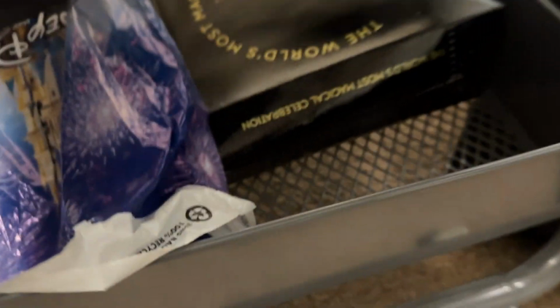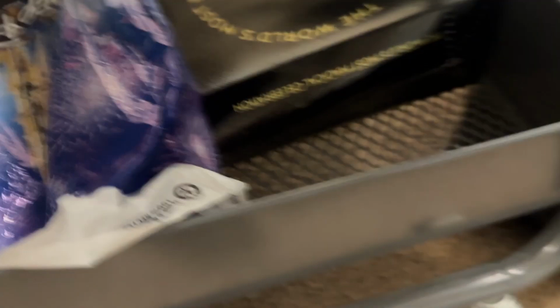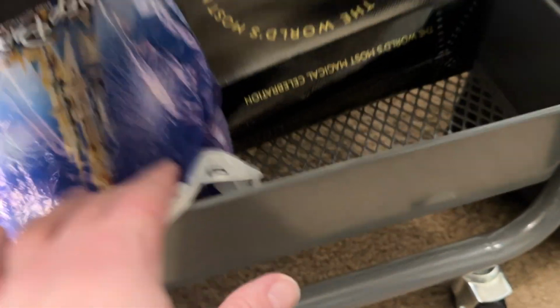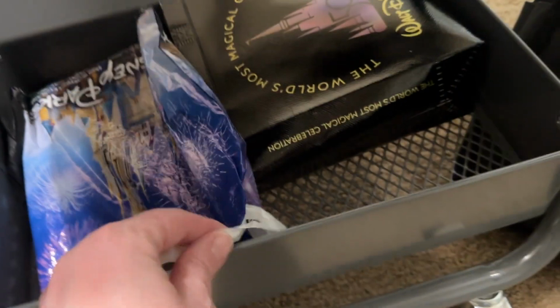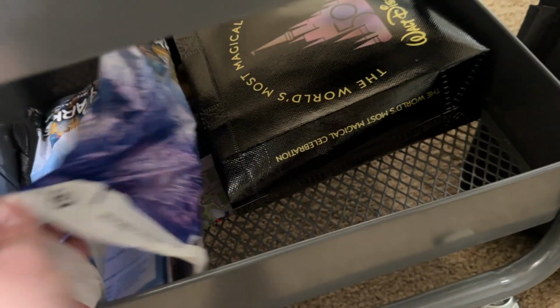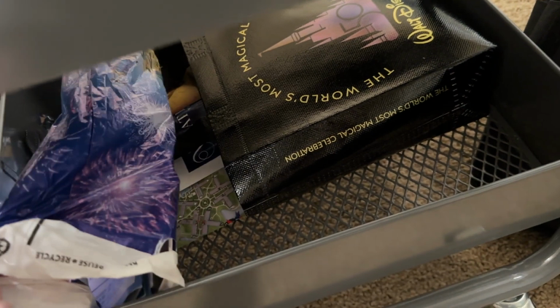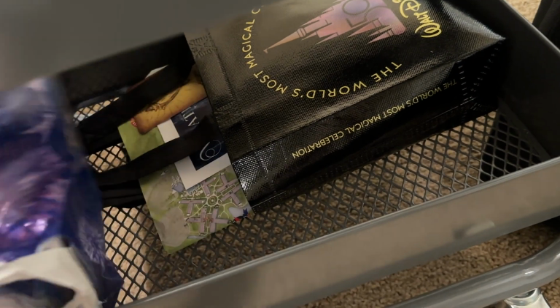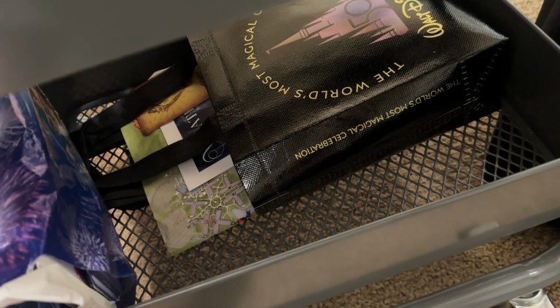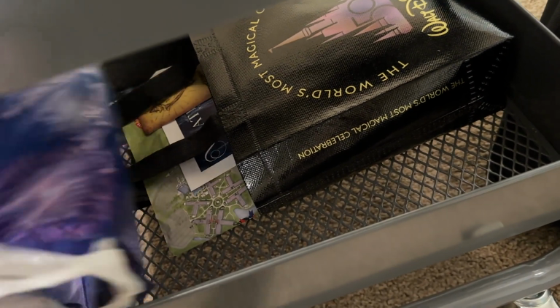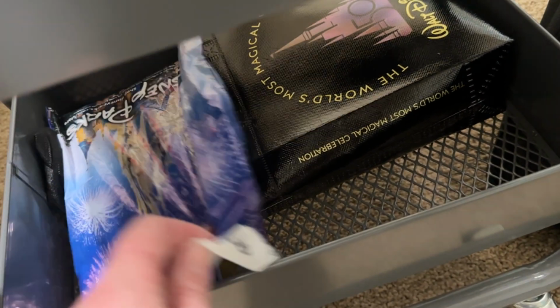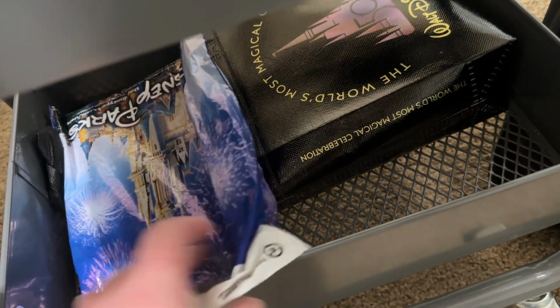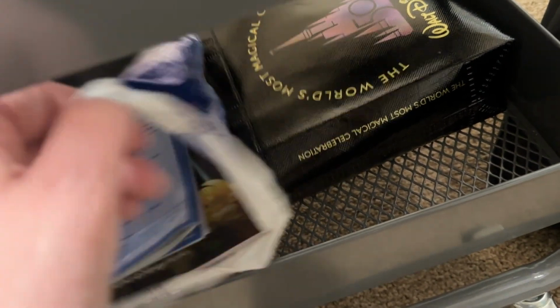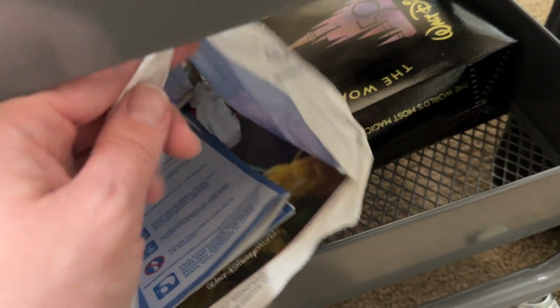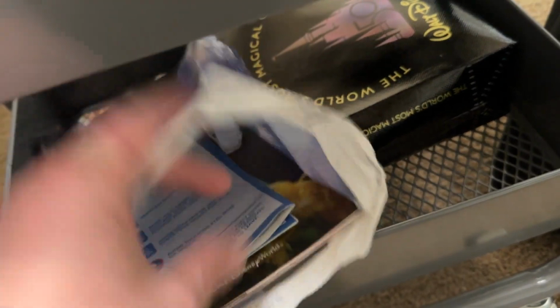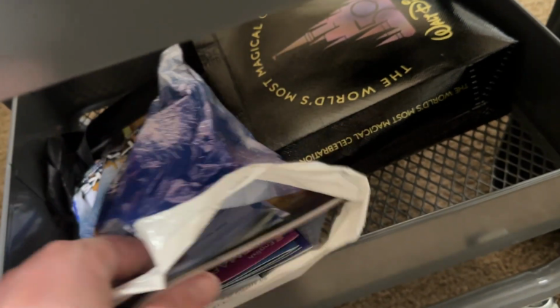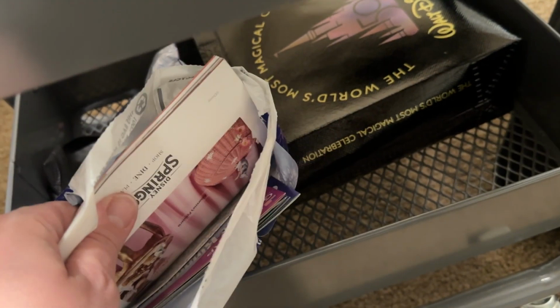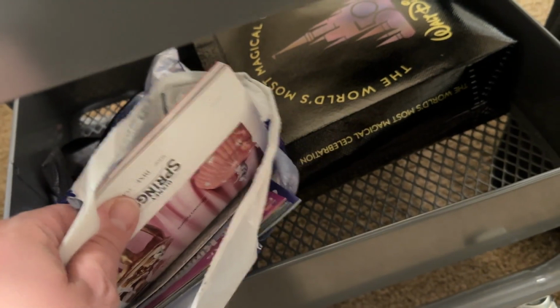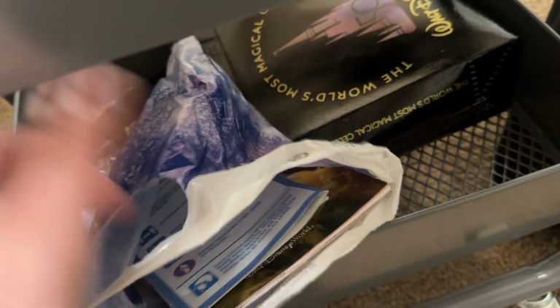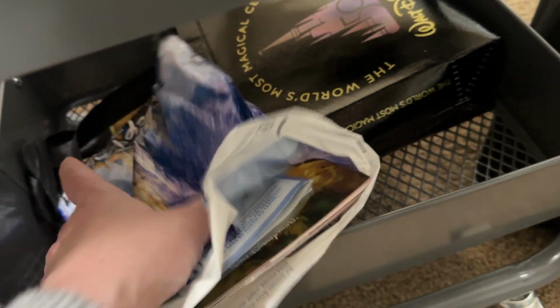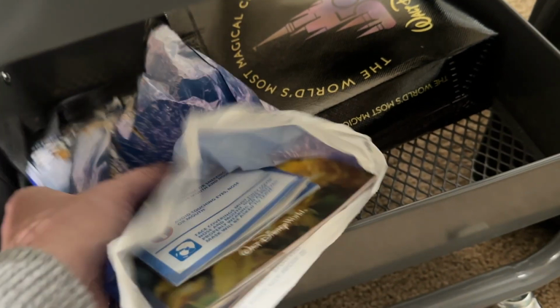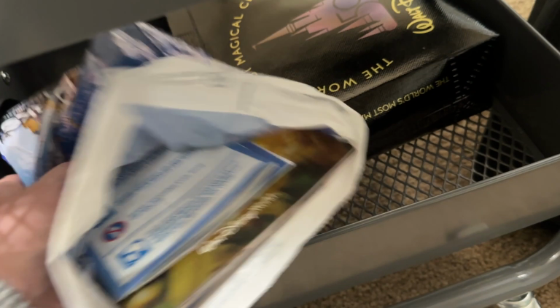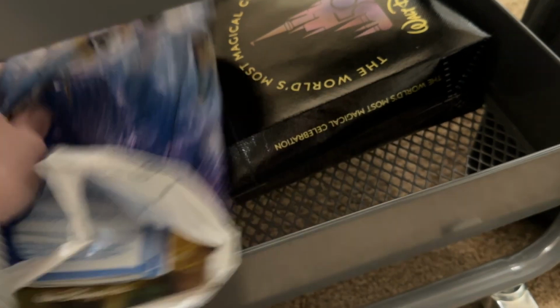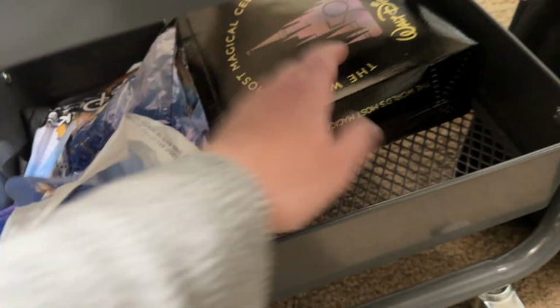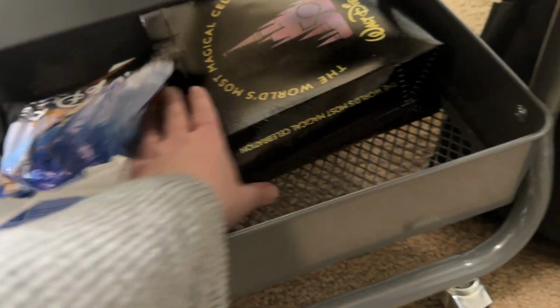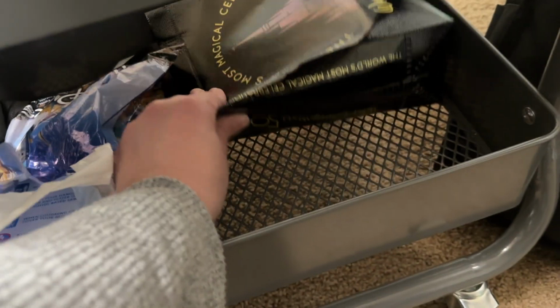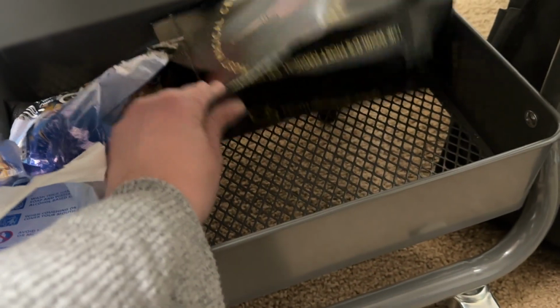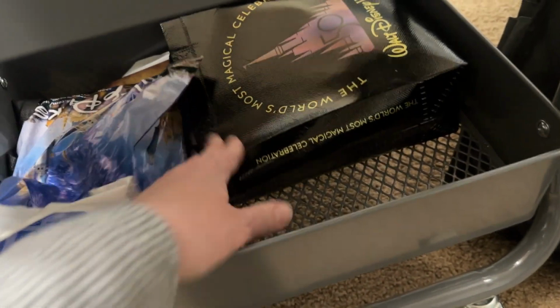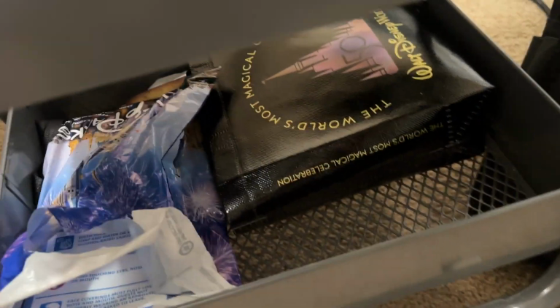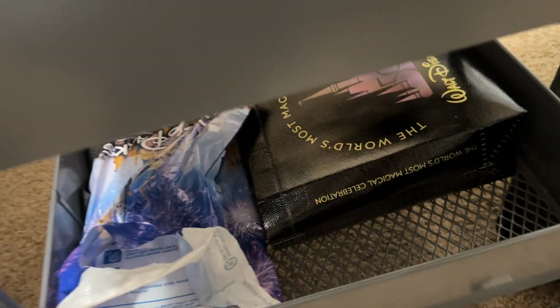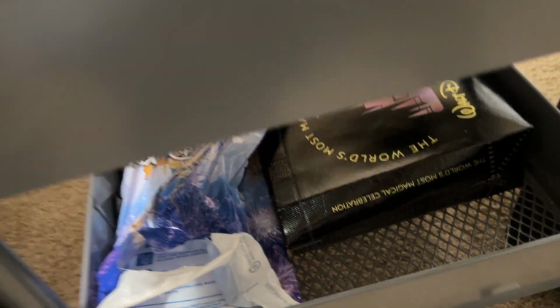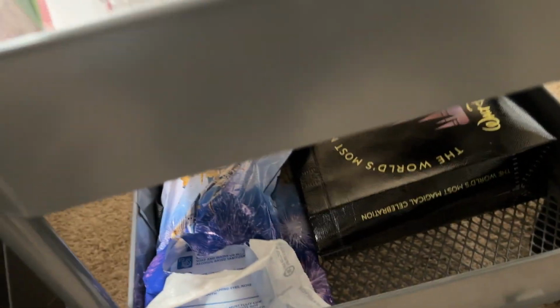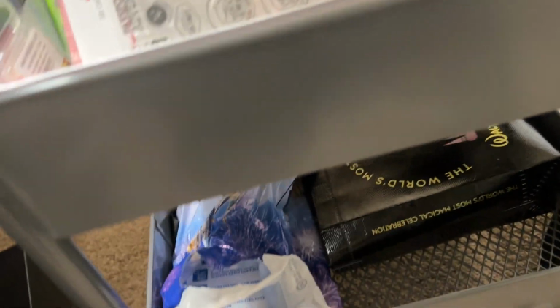And then down here at the bottom, this is actual ephemera — things like park maps and things like that.